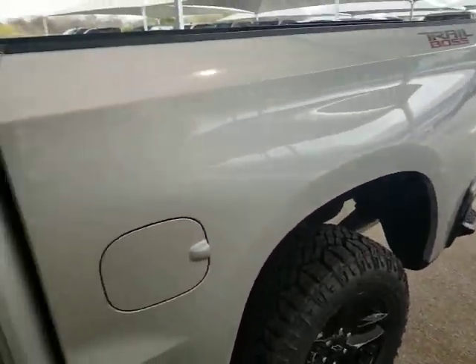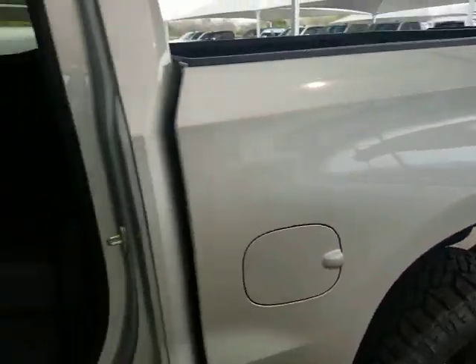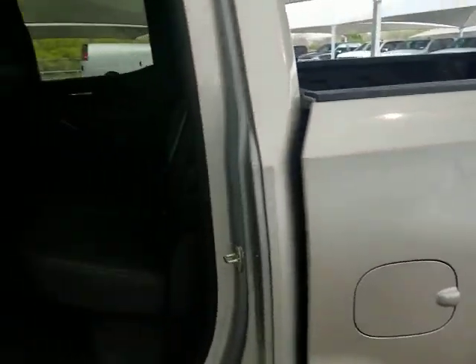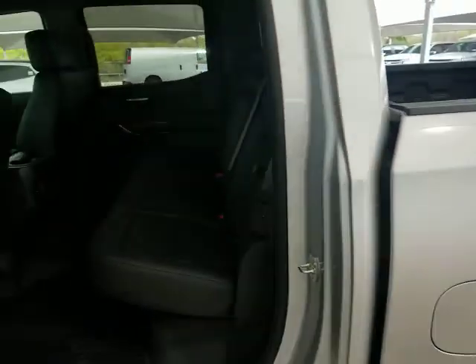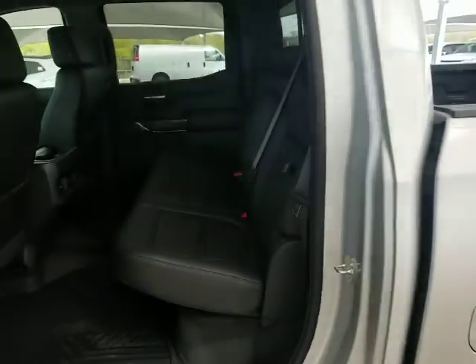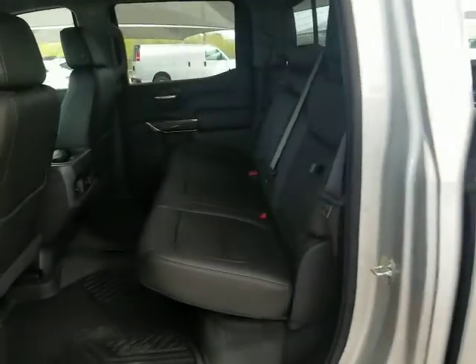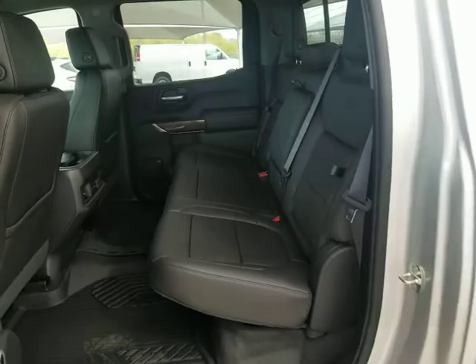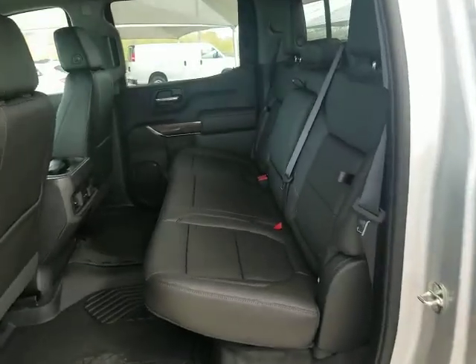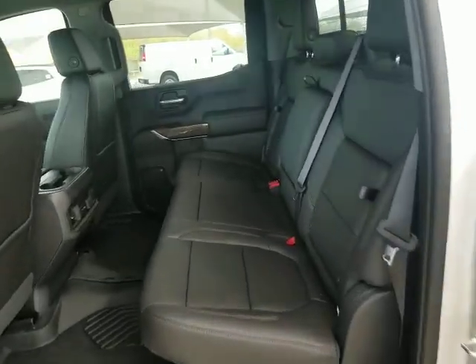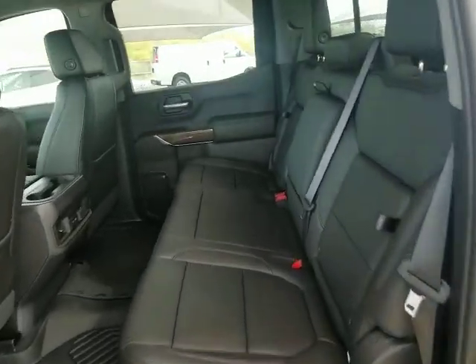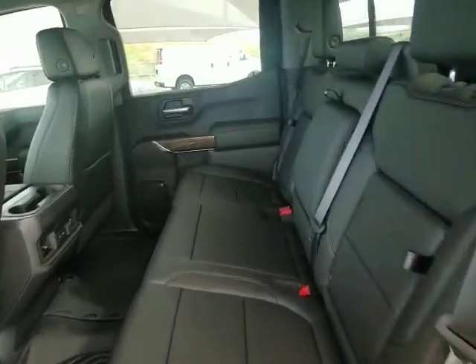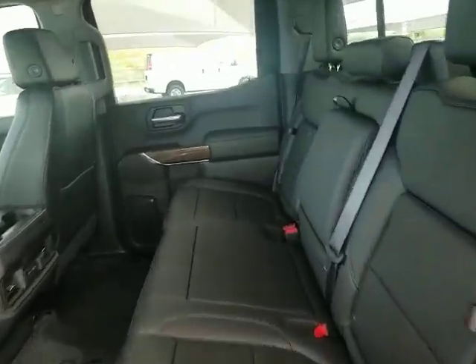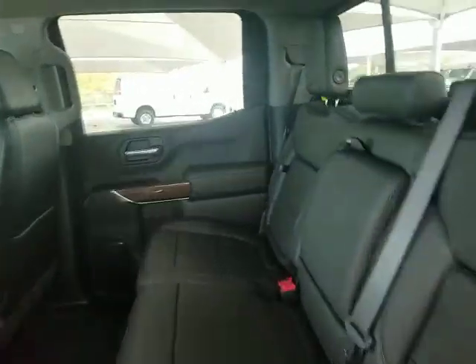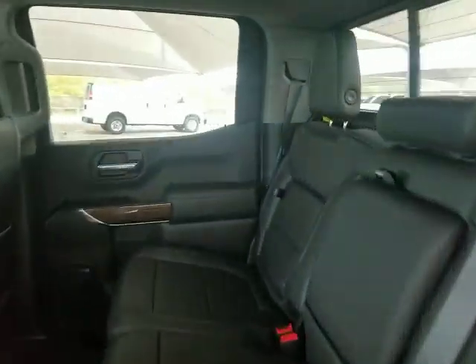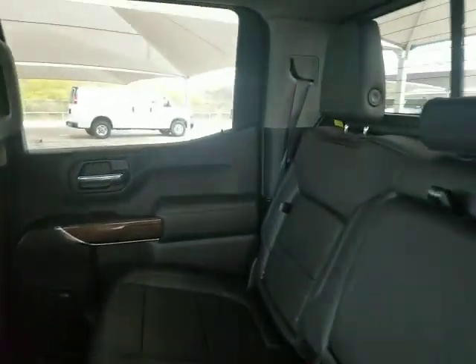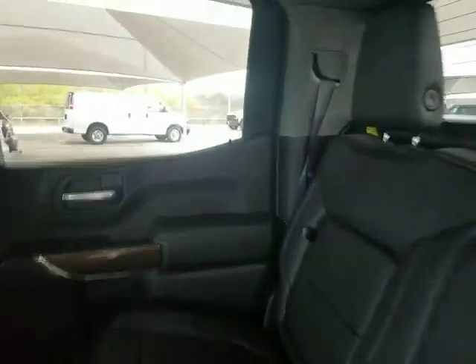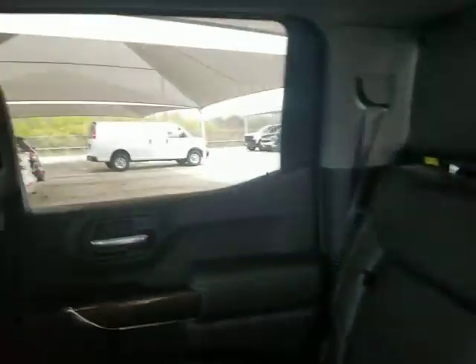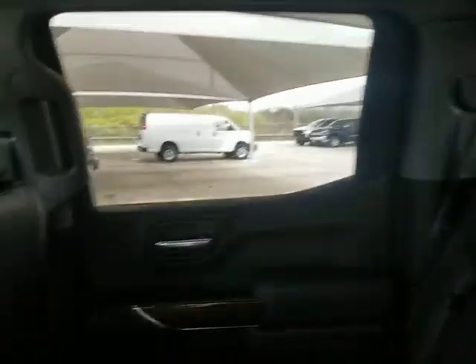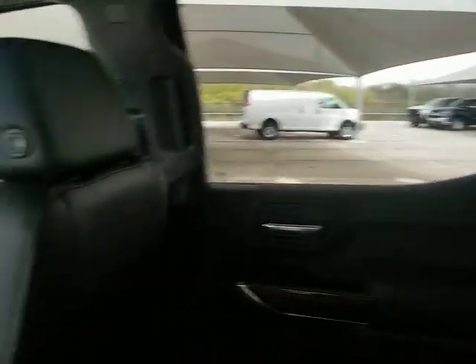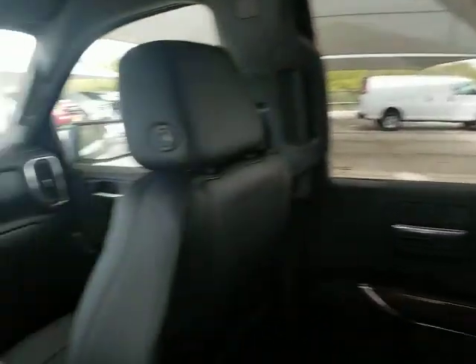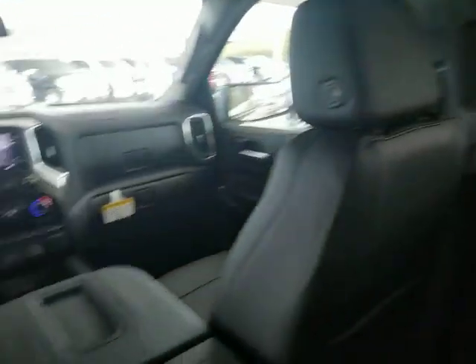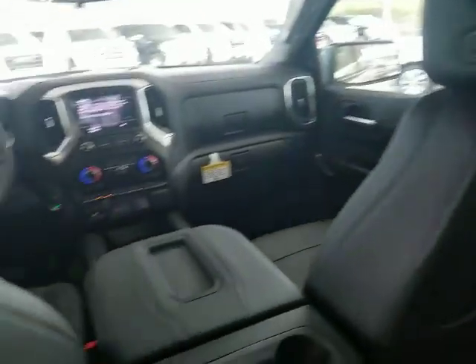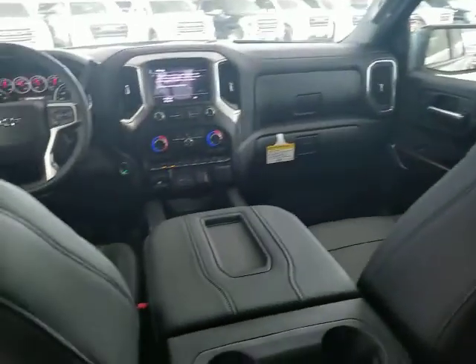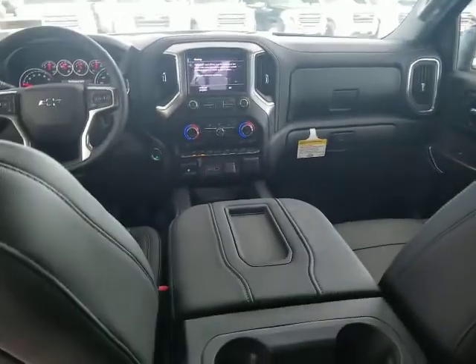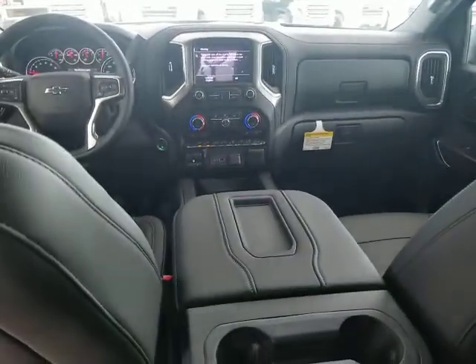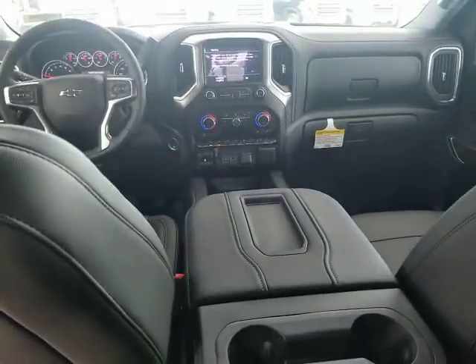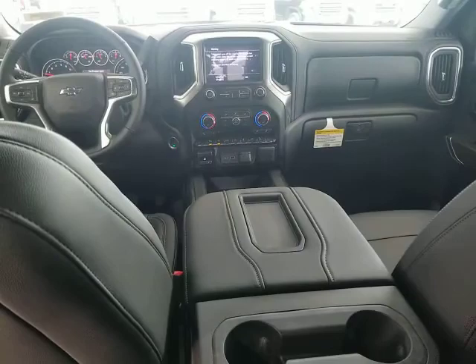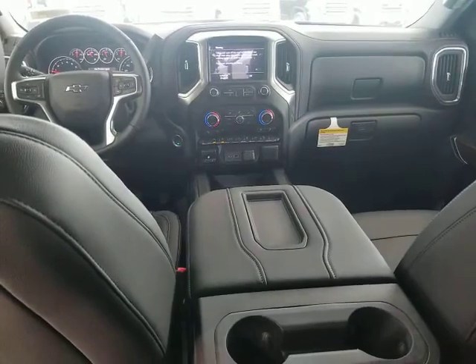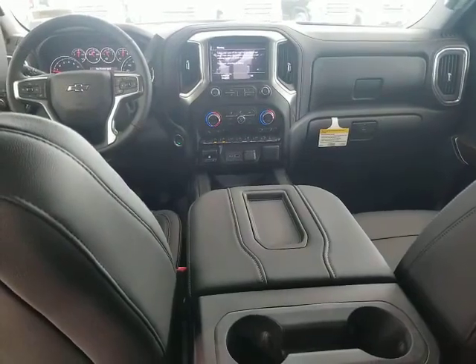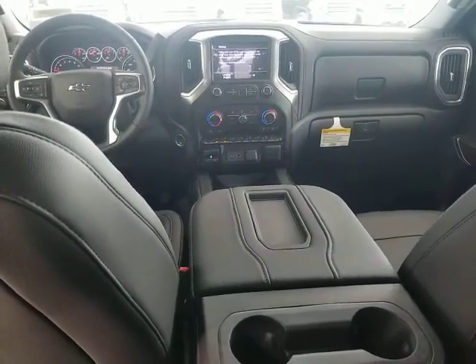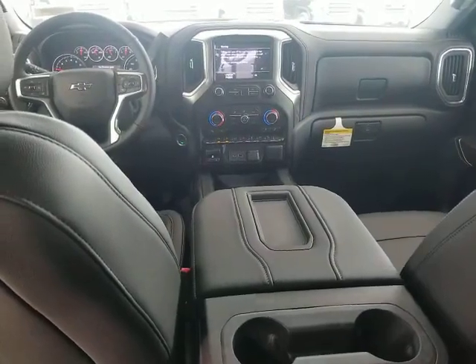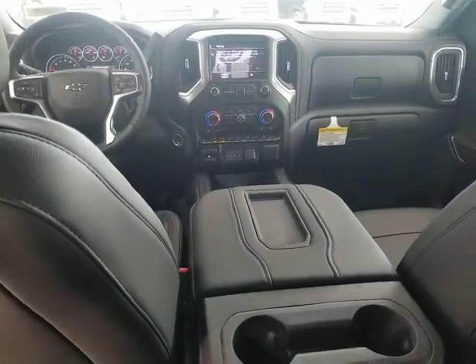Floor mats, four-wheel disc brakes, four-wheel drive, keyless start, cruise control, aluminum wheels, AM-FM stereo radio.